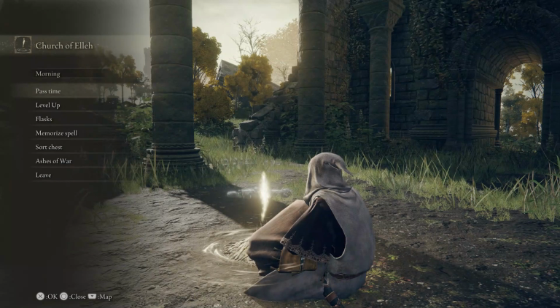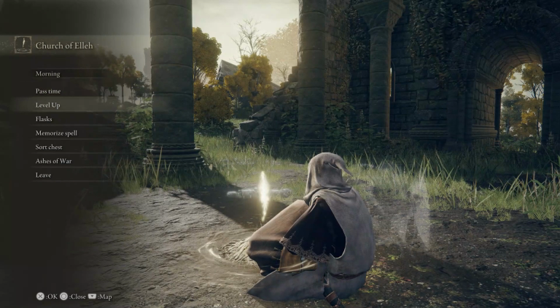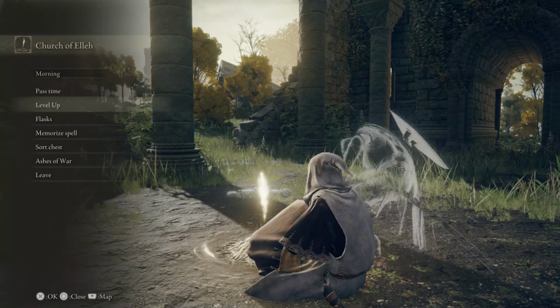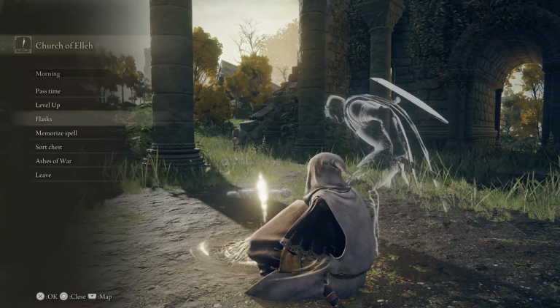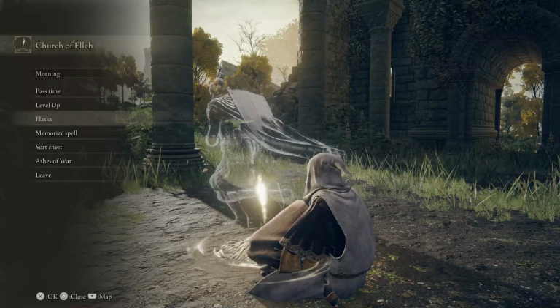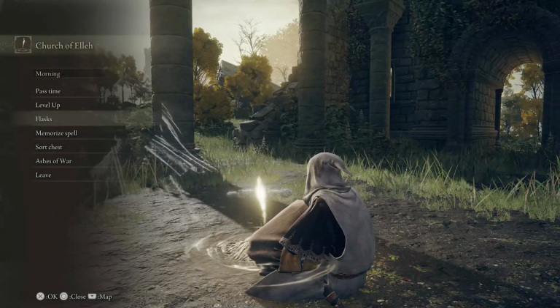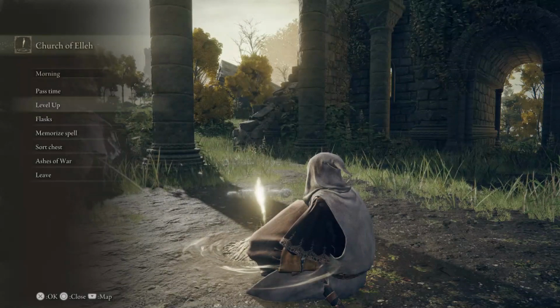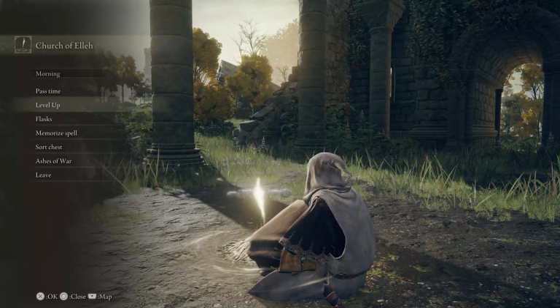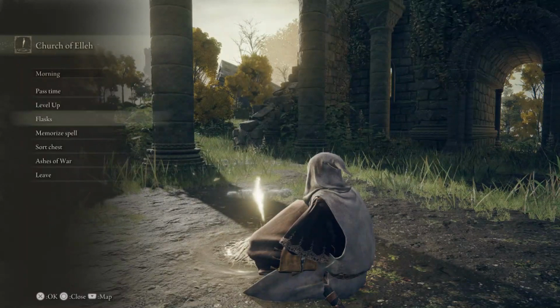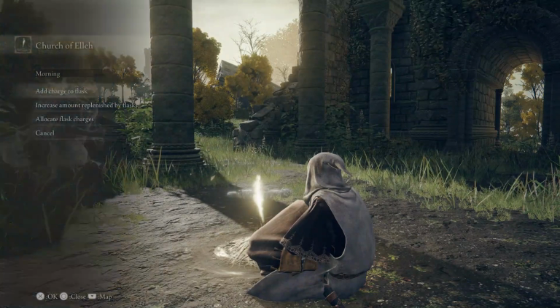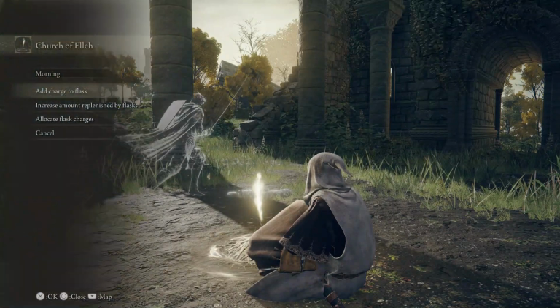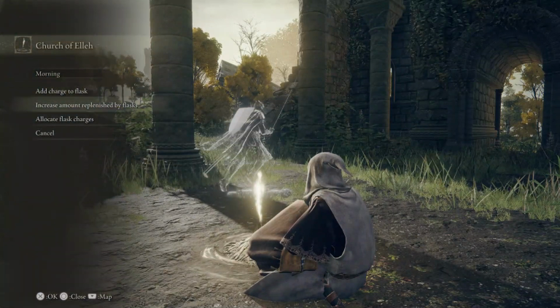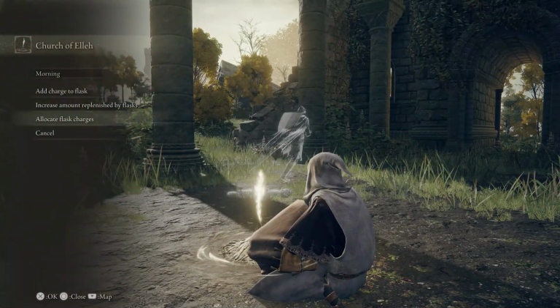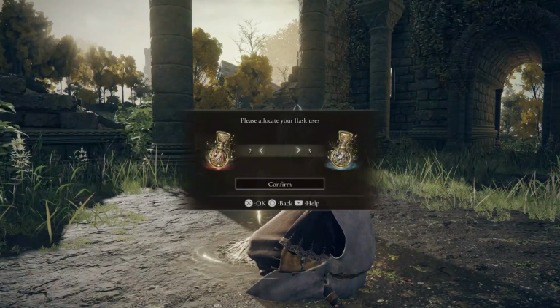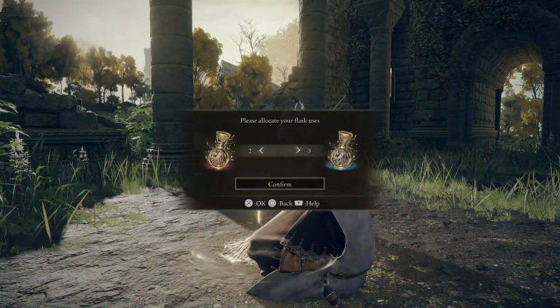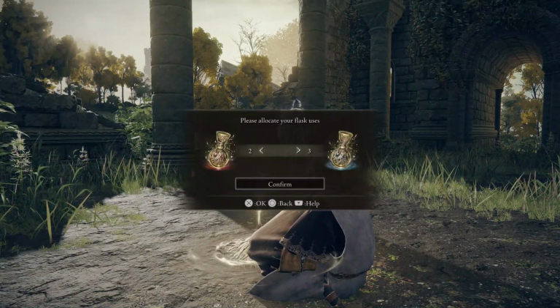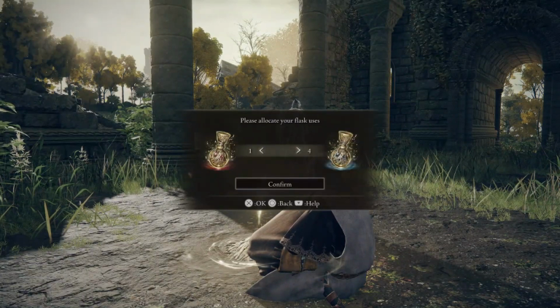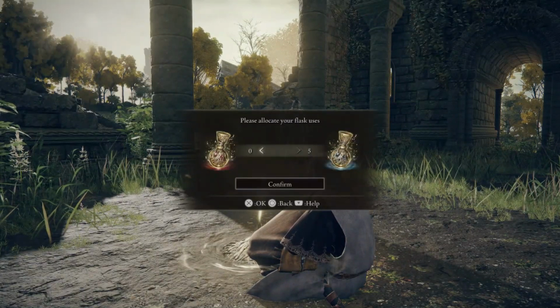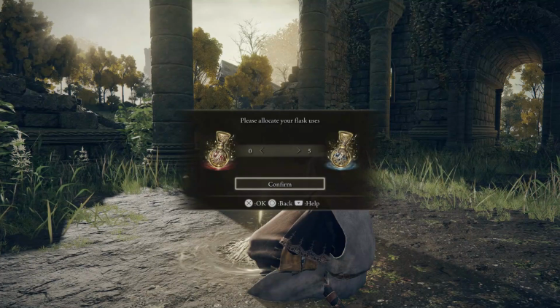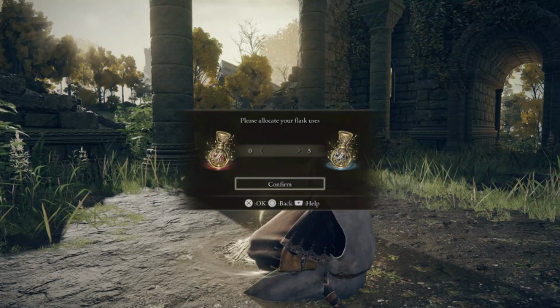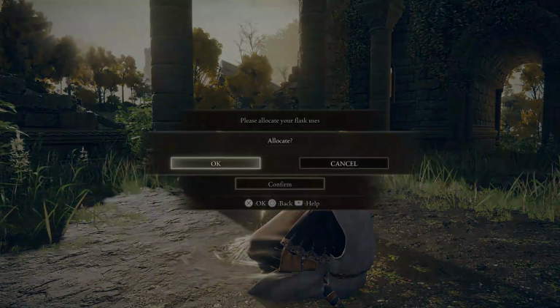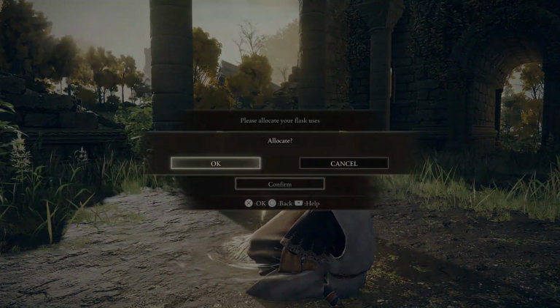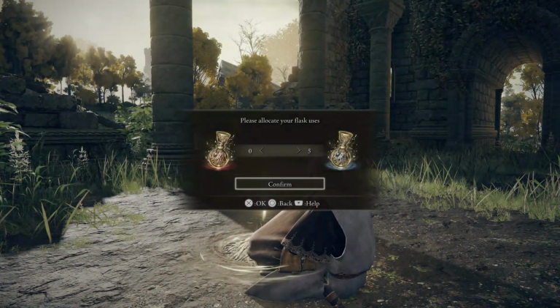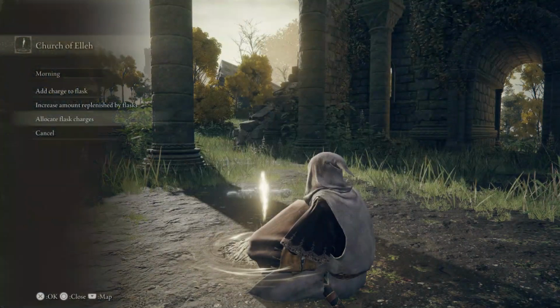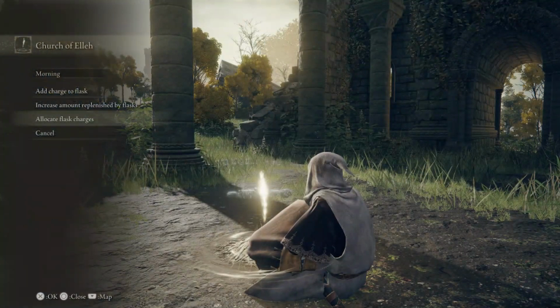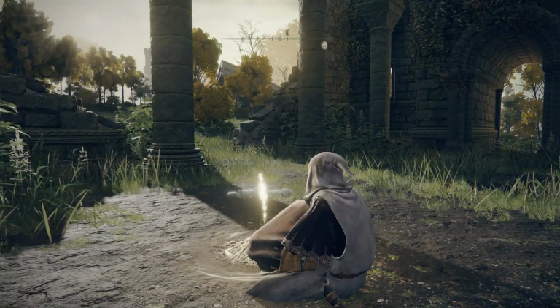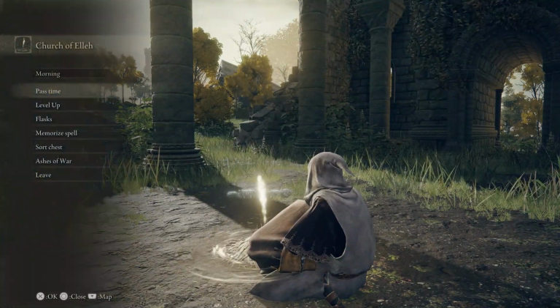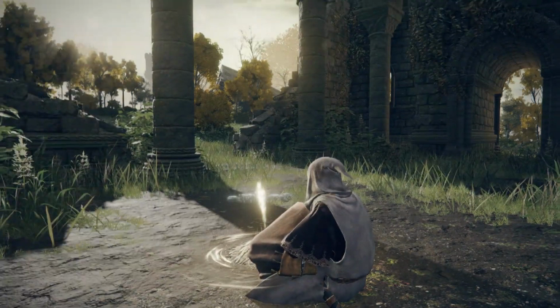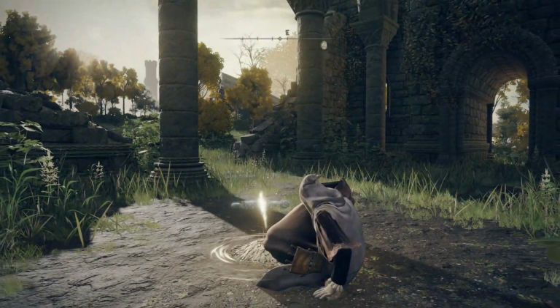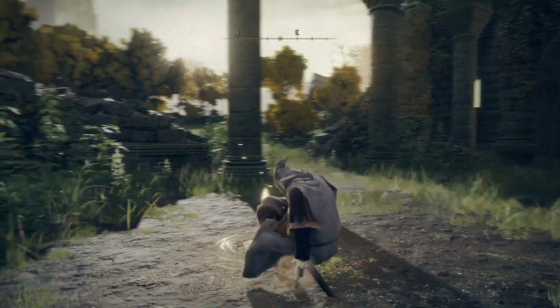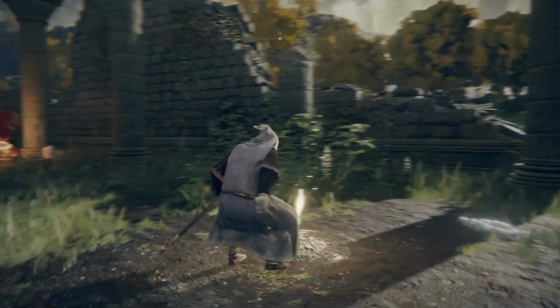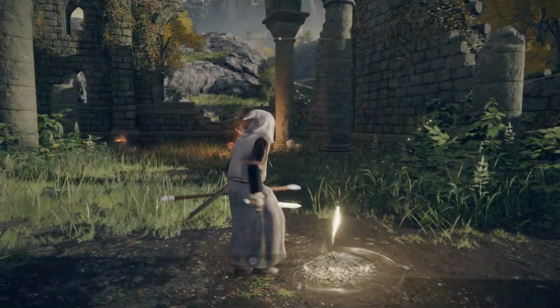Now if you are a magic build, you're going to want to change your flask allocation to pretty much all, if not all, cerulean — the blue flask. You don't want to run out of magic. You shouldn't need any health if you do this correctly.